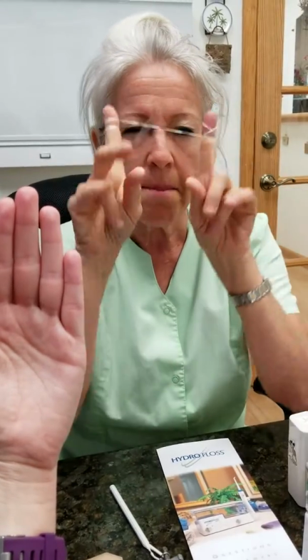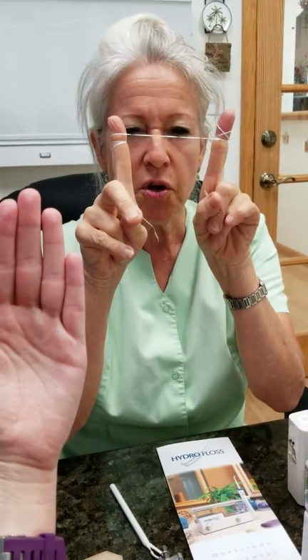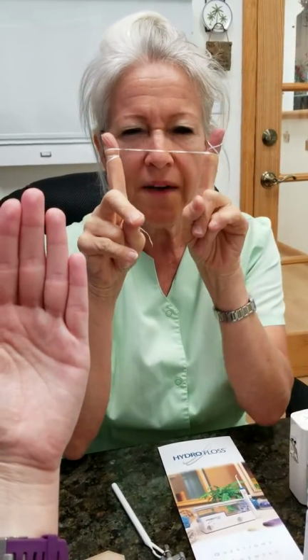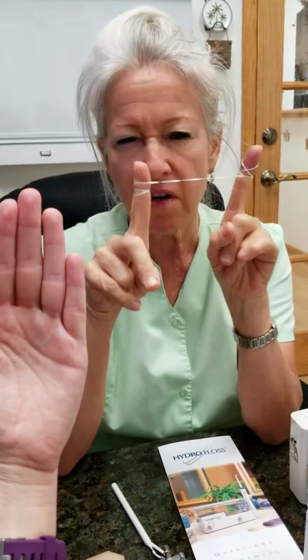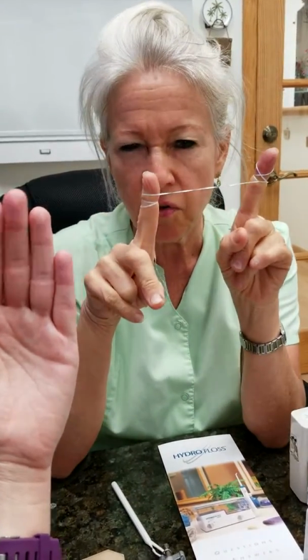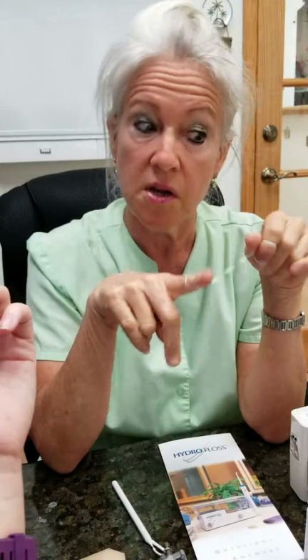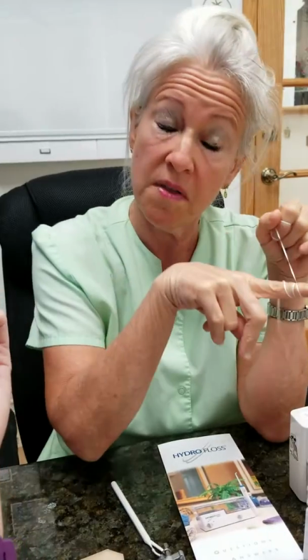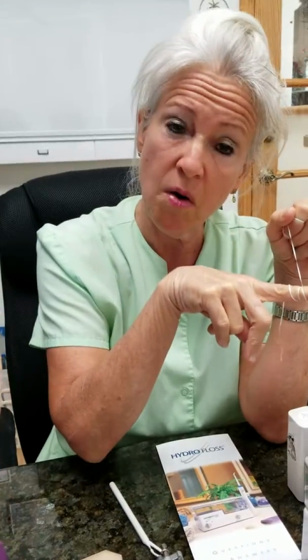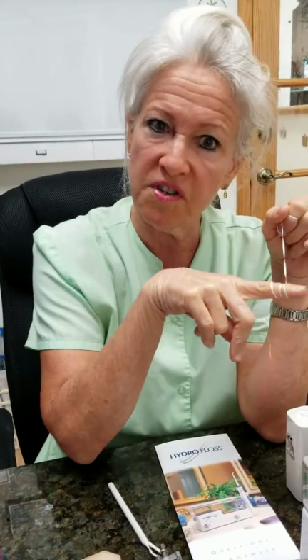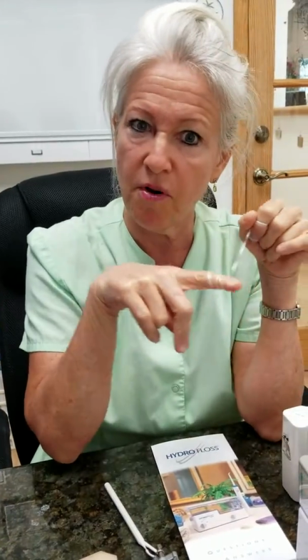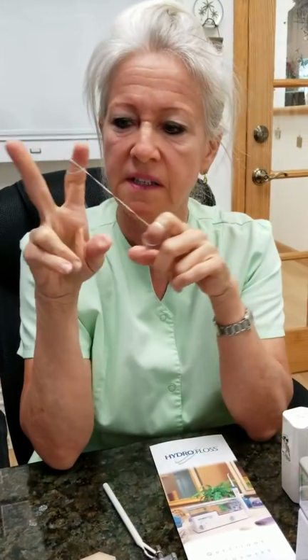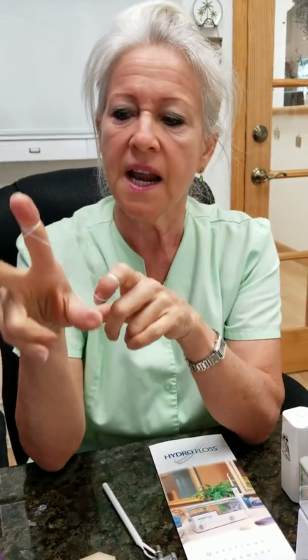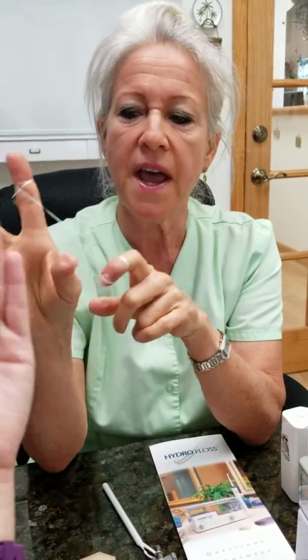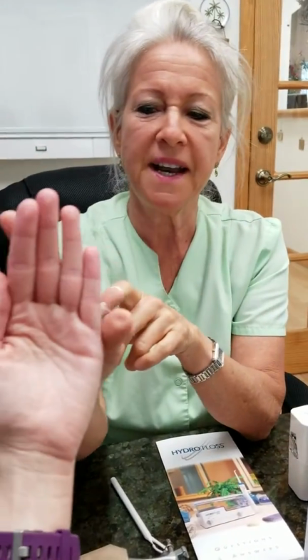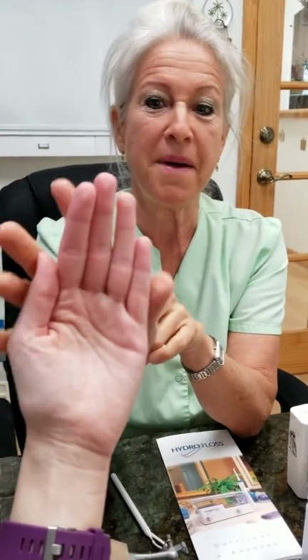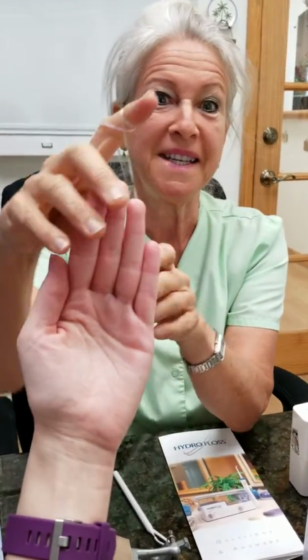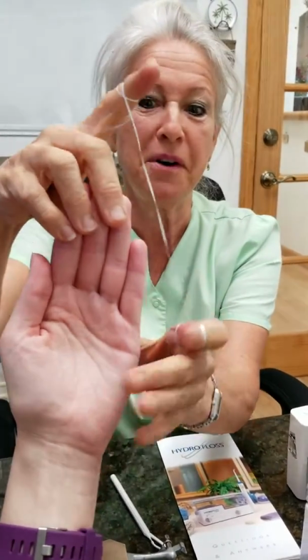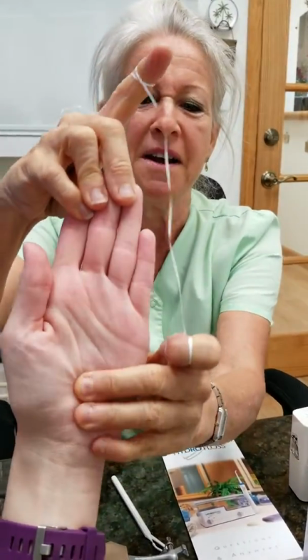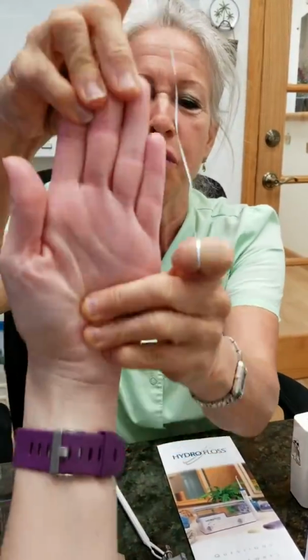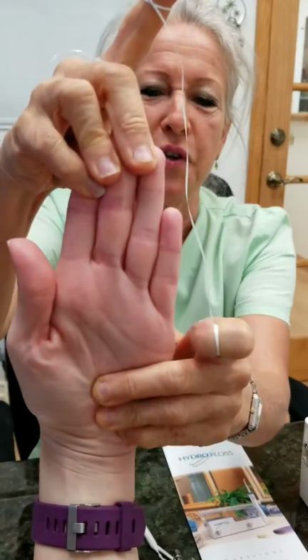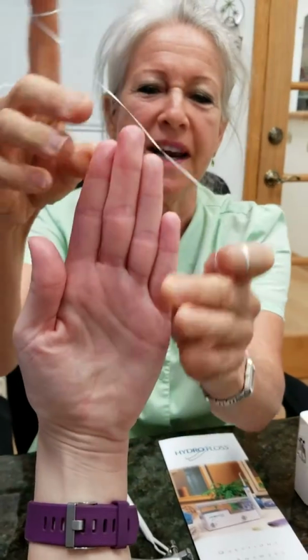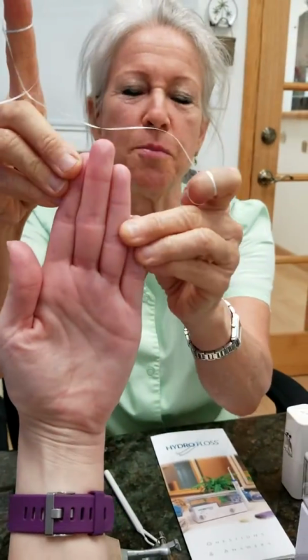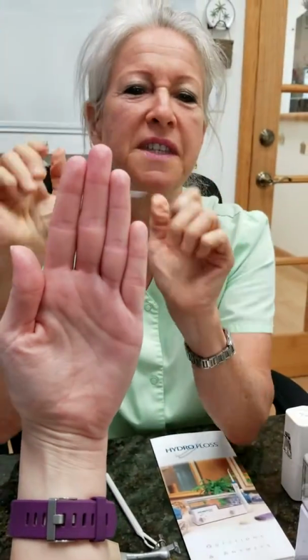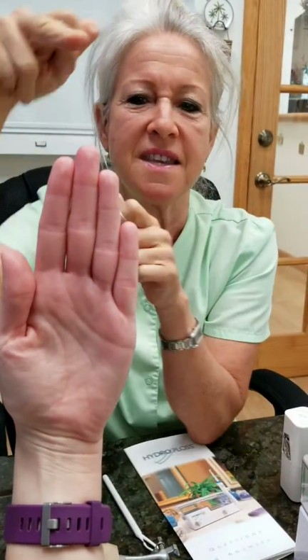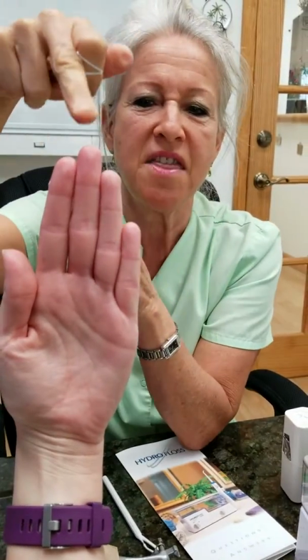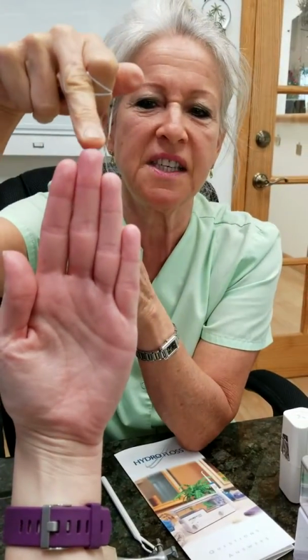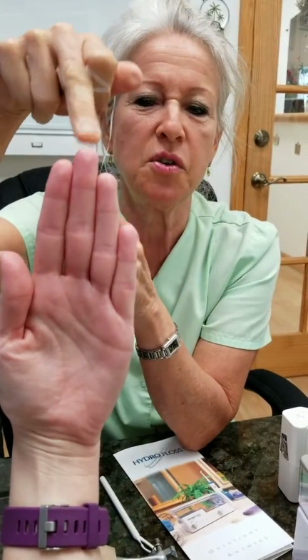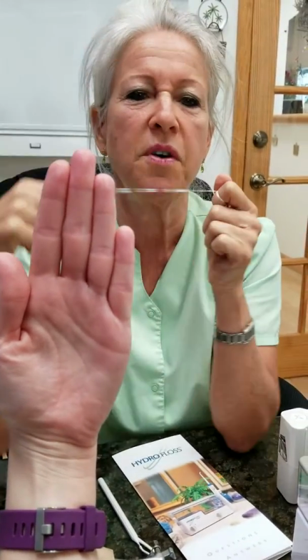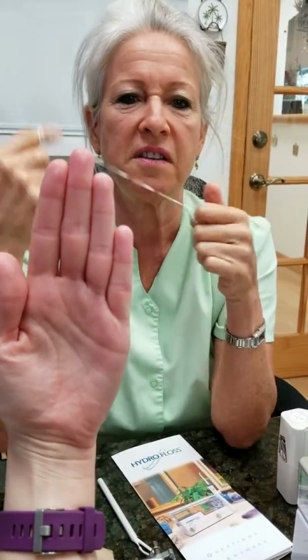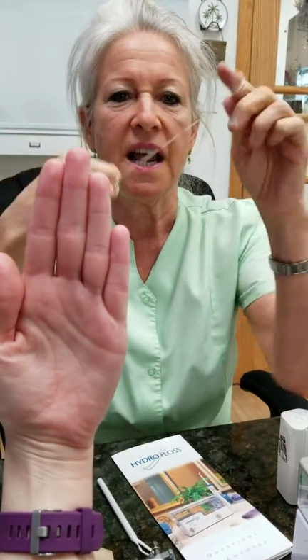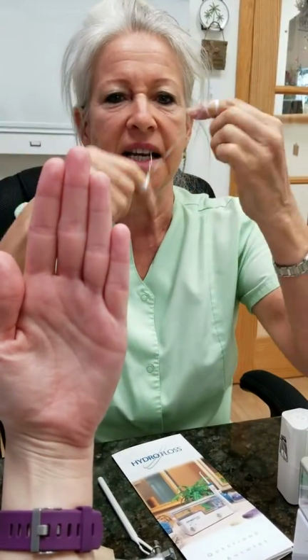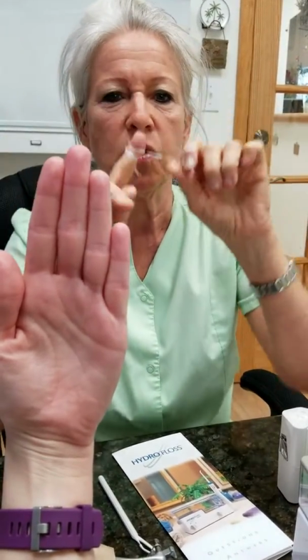Make sure you have your floss taut. On the little holders, they're perfect. Let's go ahead — I have my handy helper here who's going to show me her teeth. This is the tooth that we're flossing. Nice and taut.